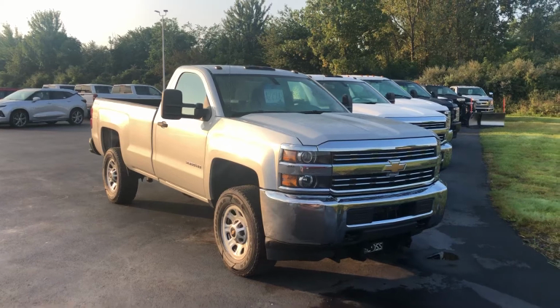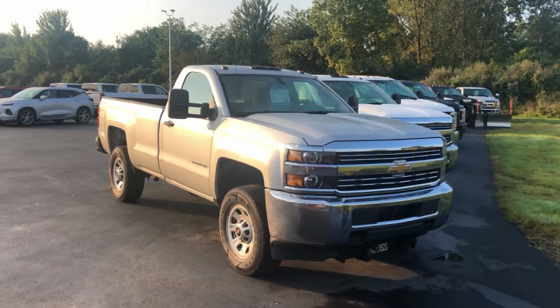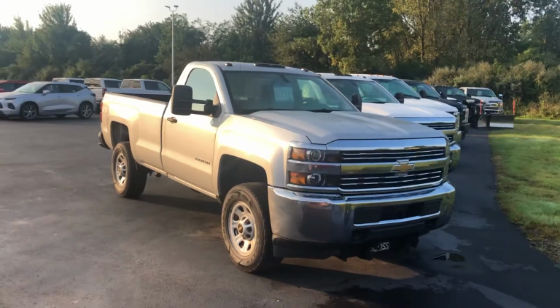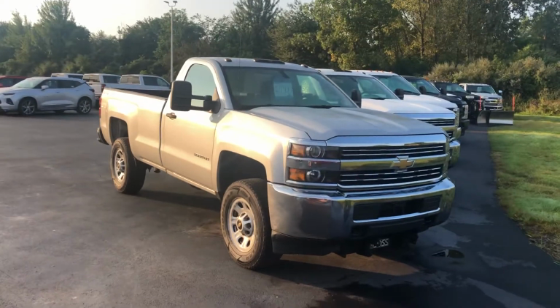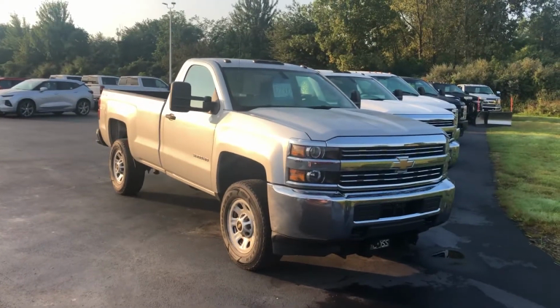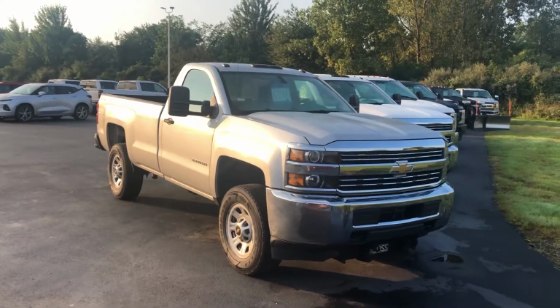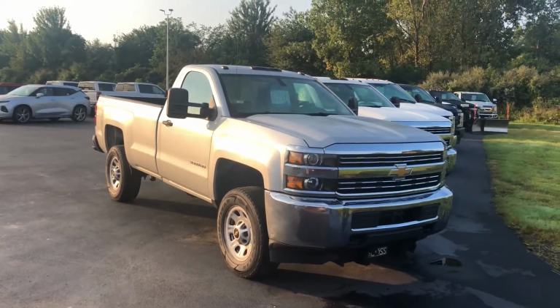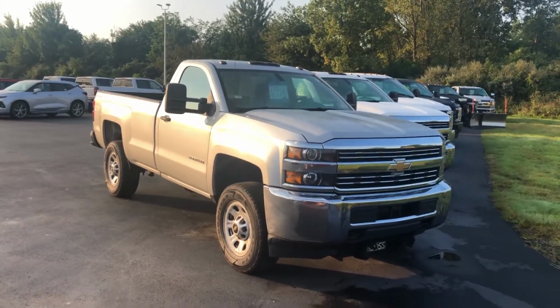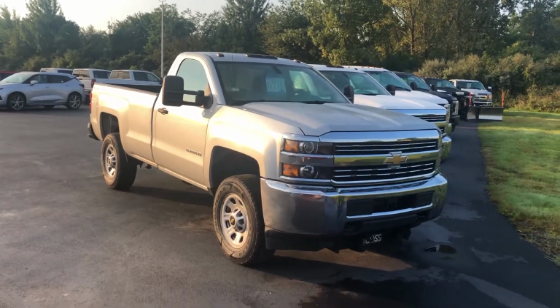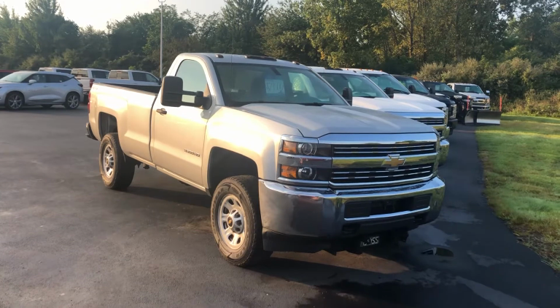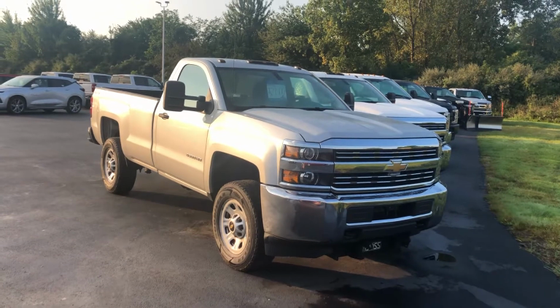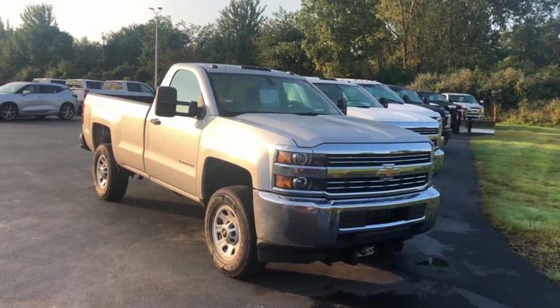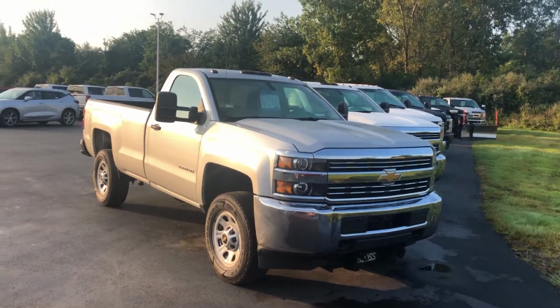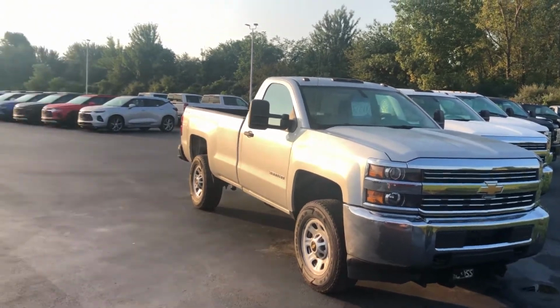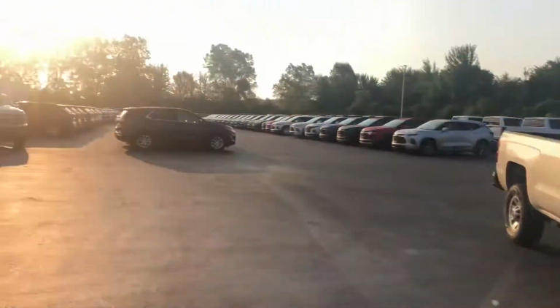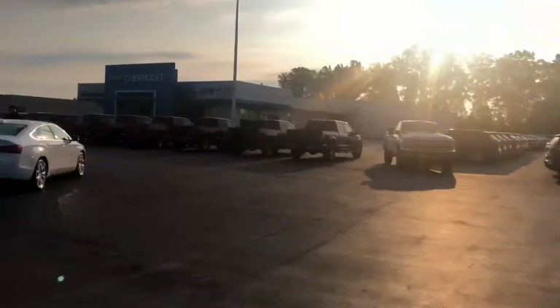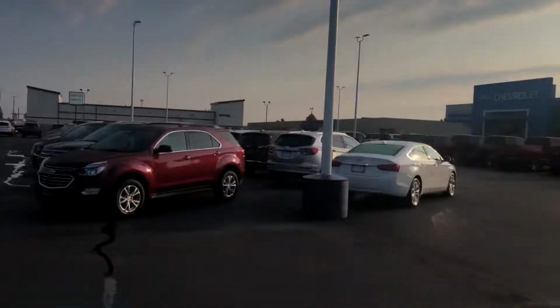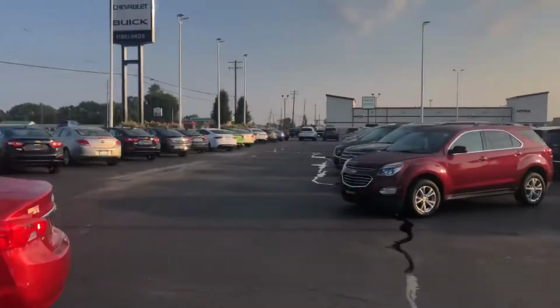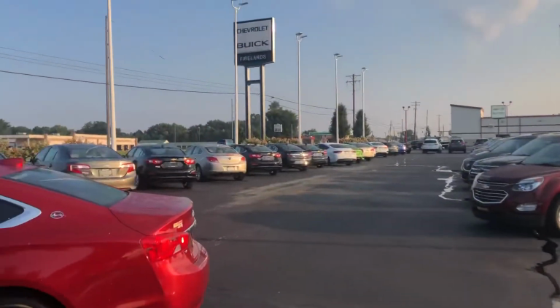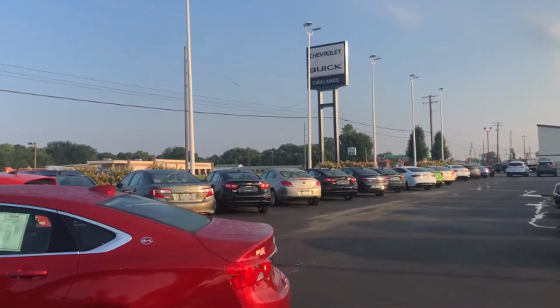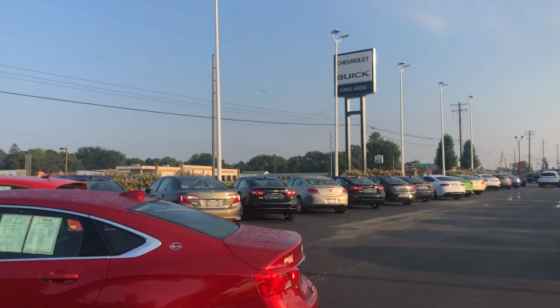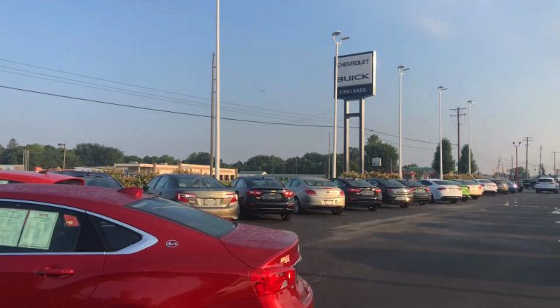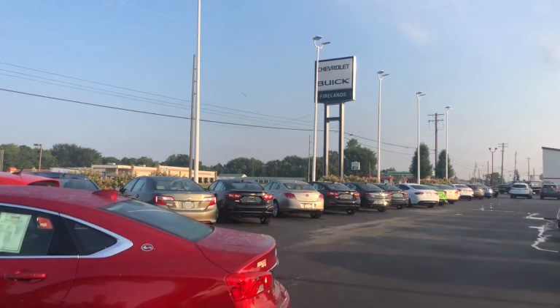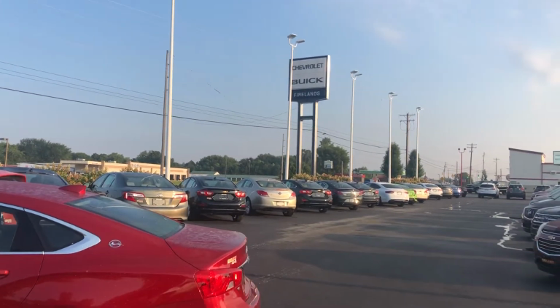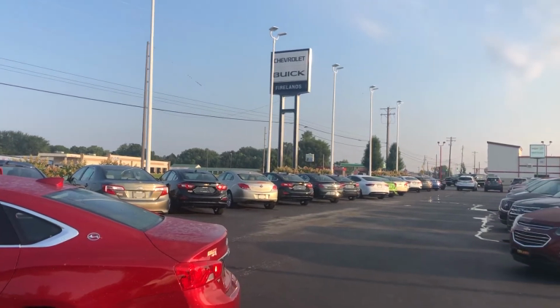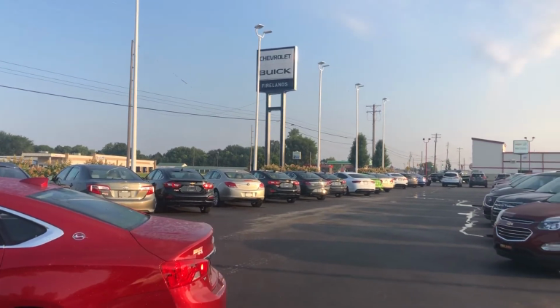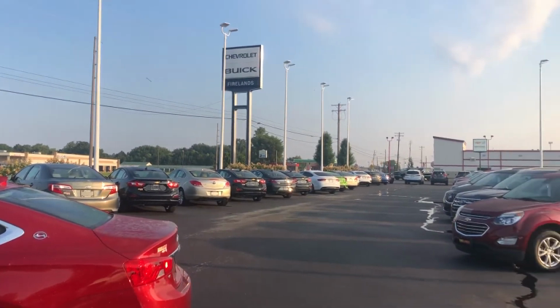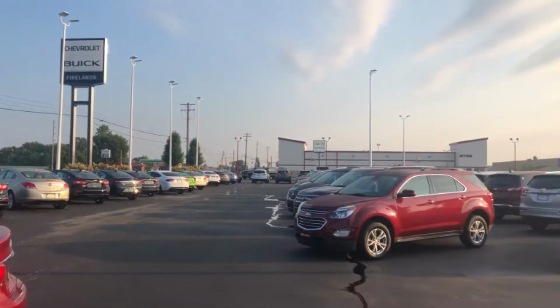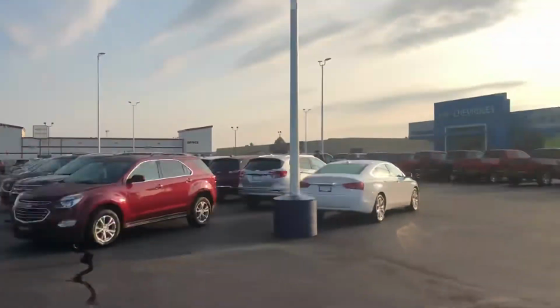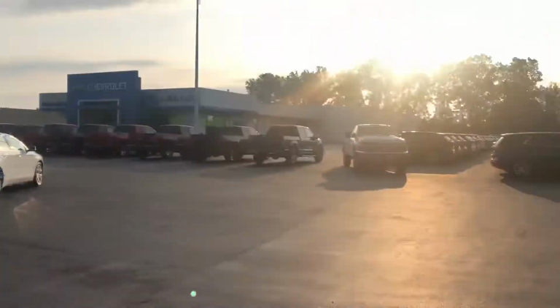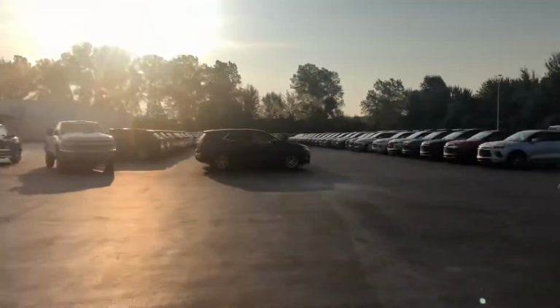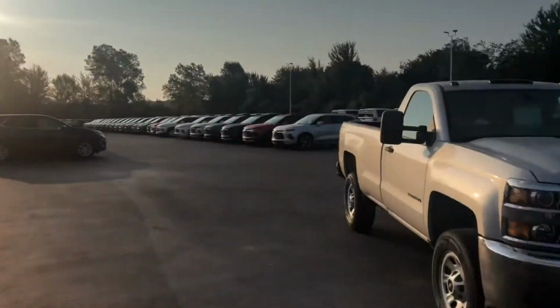Good morning, my name is Tom Biddlecombe. I'm with Fireland Chevrolet Buick here in Norwalk. We are located right on State Route 250 on the north side of Norwalk, just to the south of Milan and the Ohio Turnpike. Very easy to get to us.